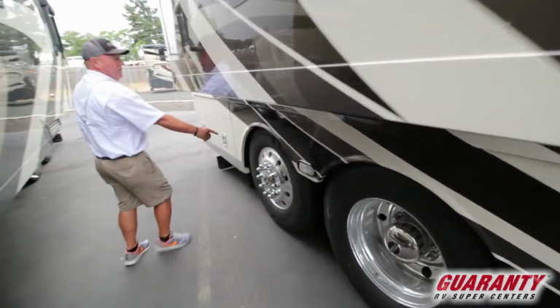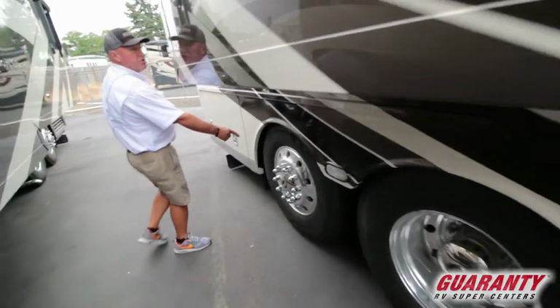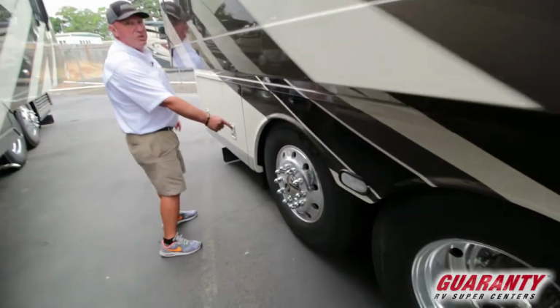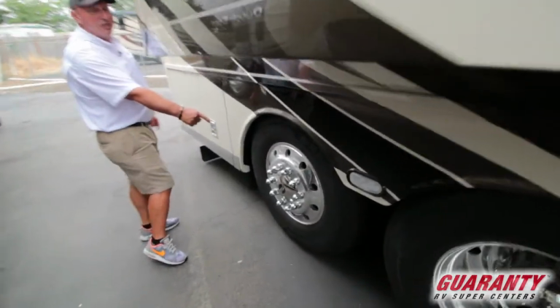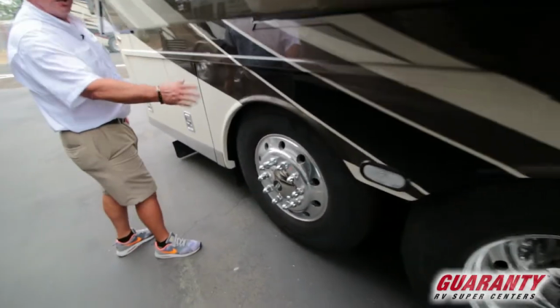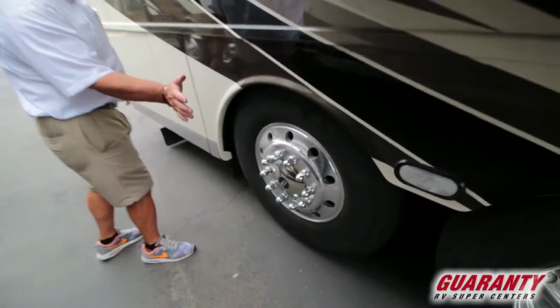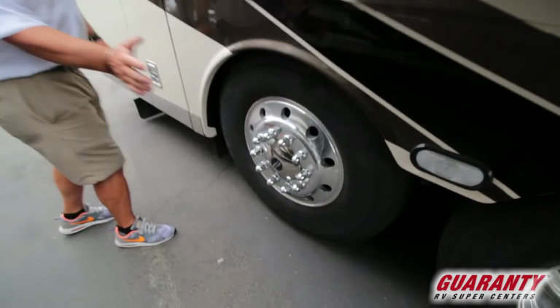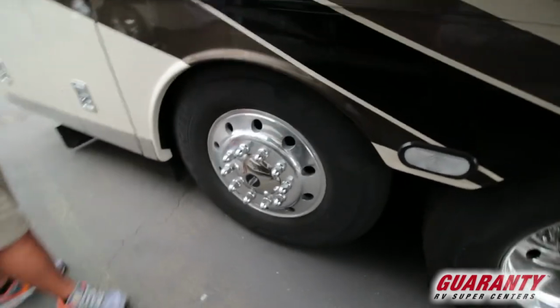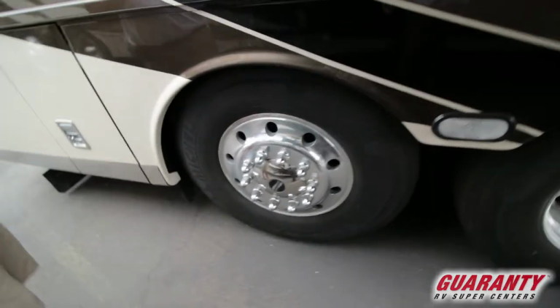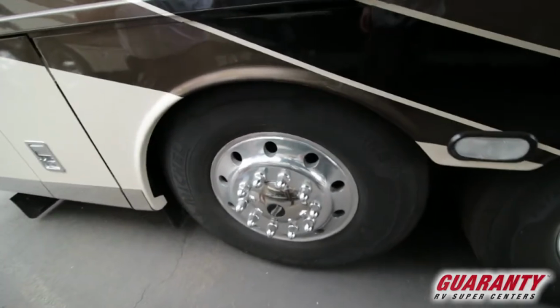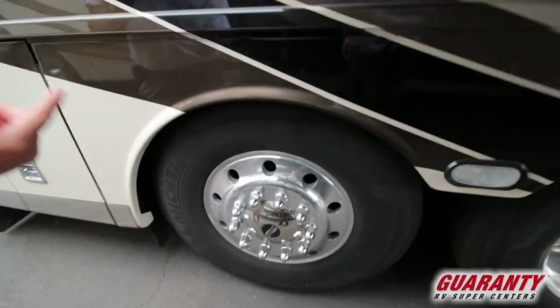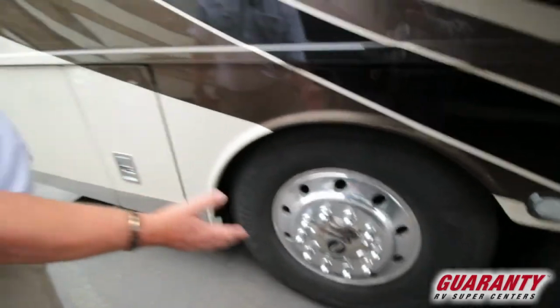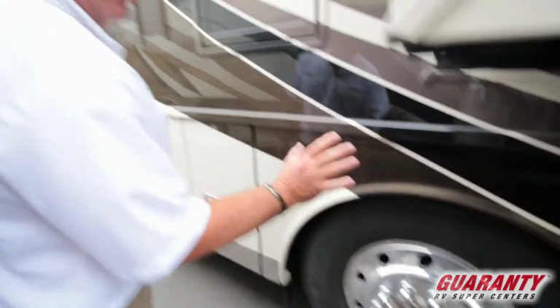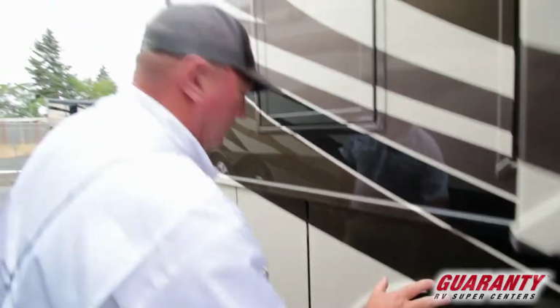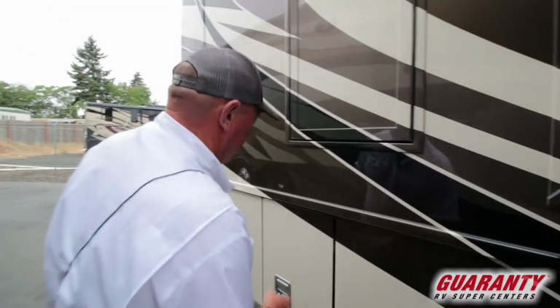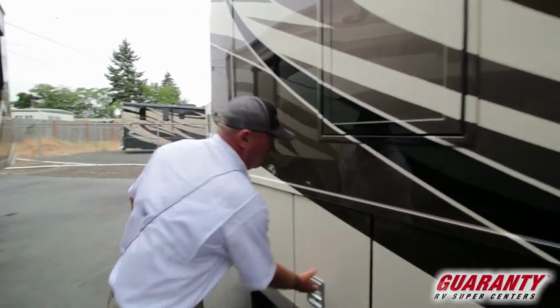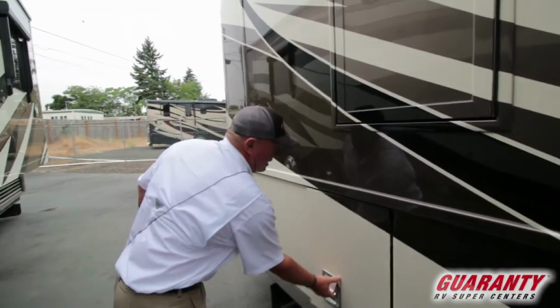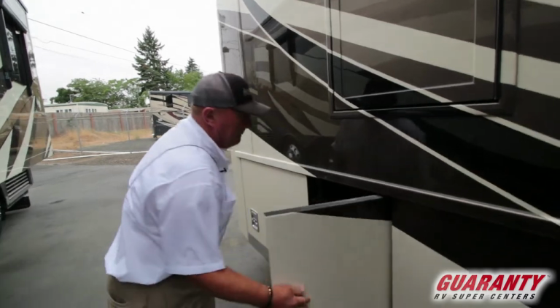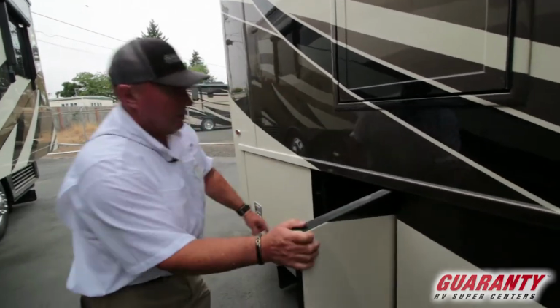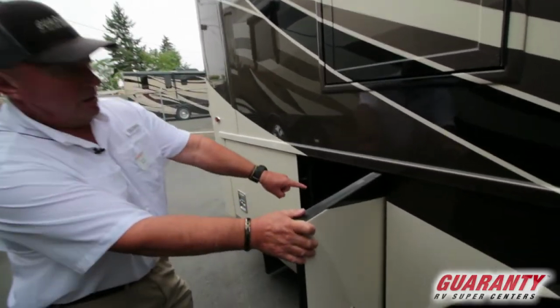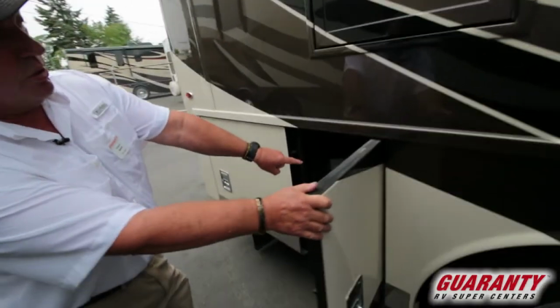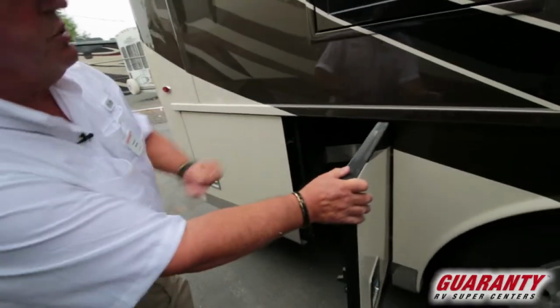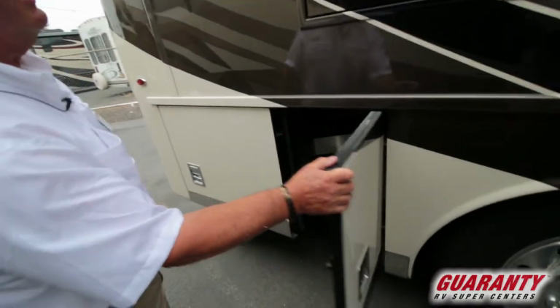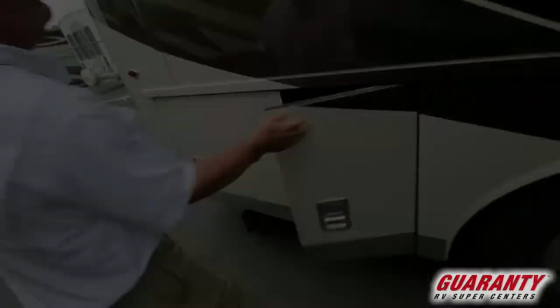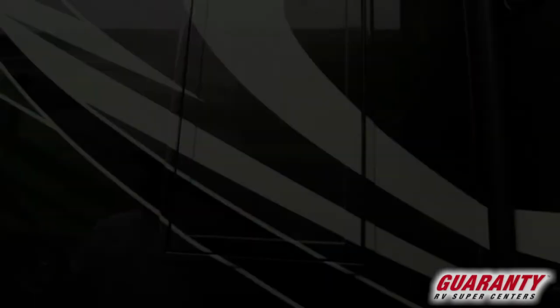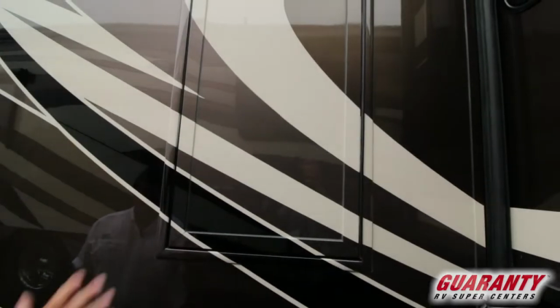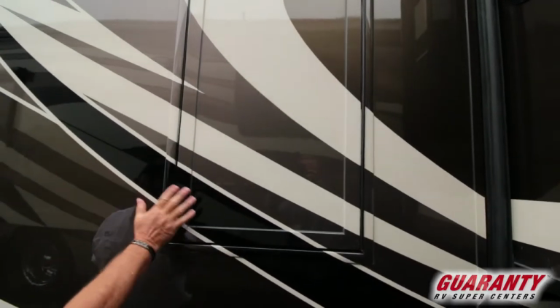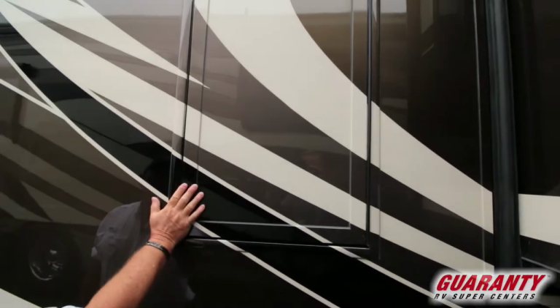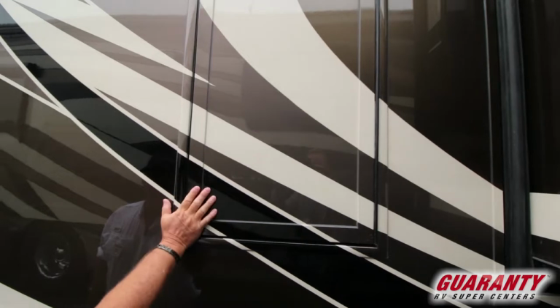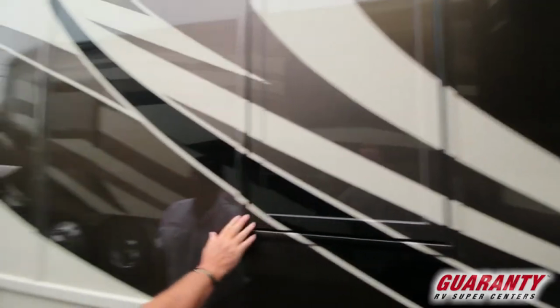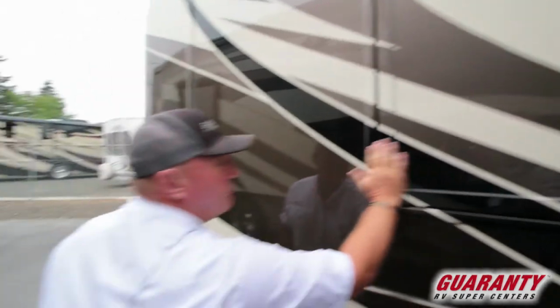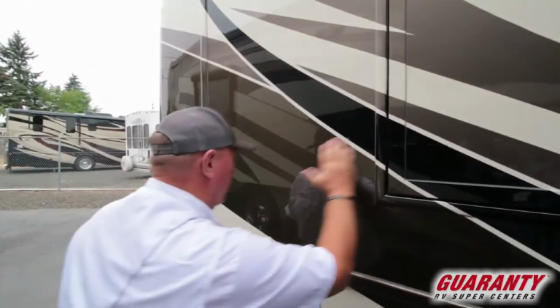This is a steerable tag axle — it actually turns, so this coach will turn around on a dime. Great to have that steerable tag. Here's where you can put your DEF, and there's the emergency escape door on this side — you can see how it fits flush.